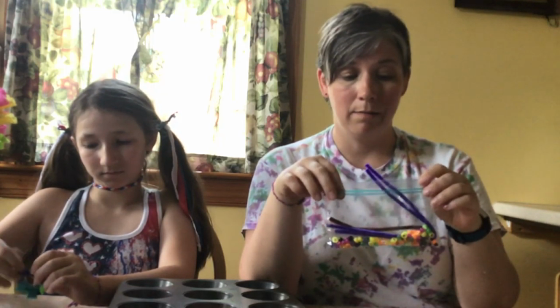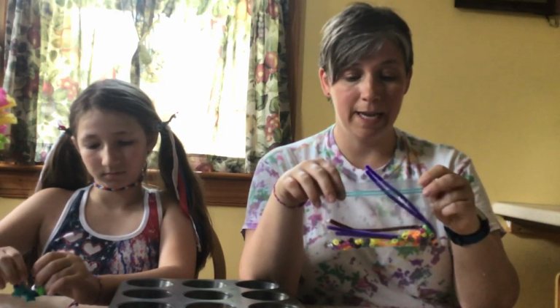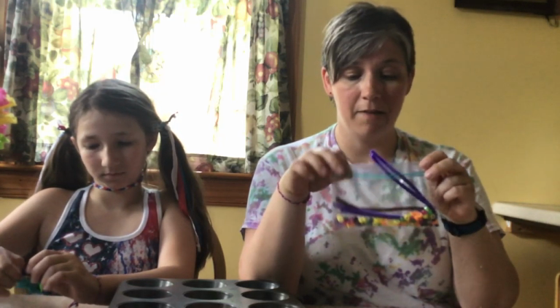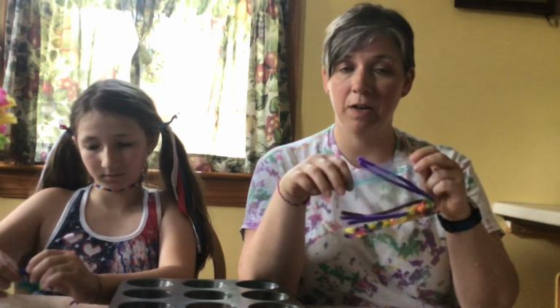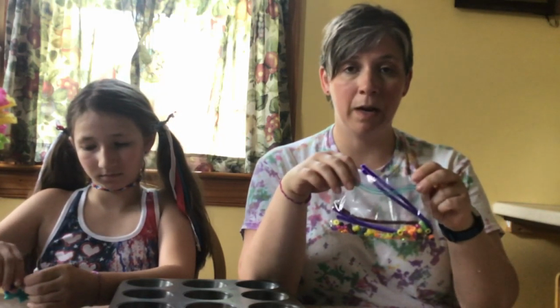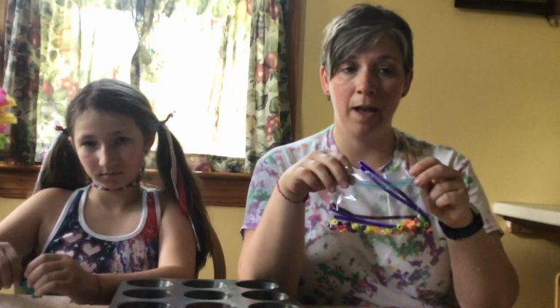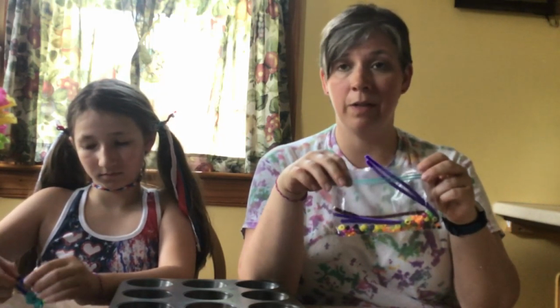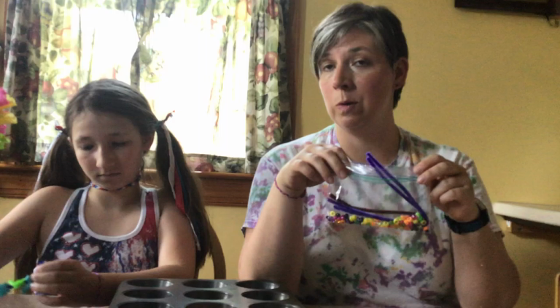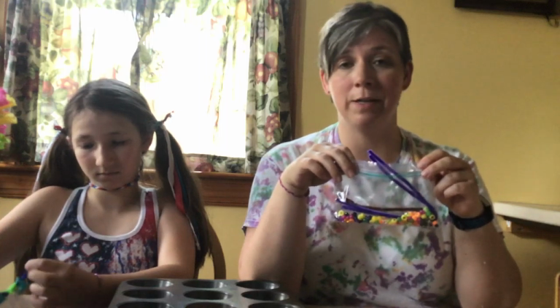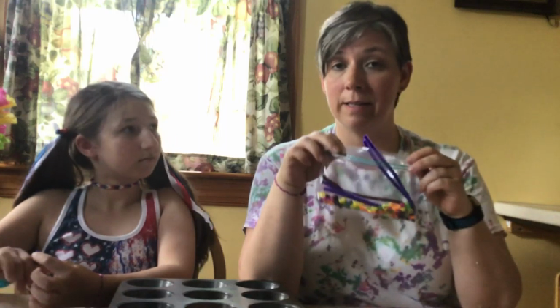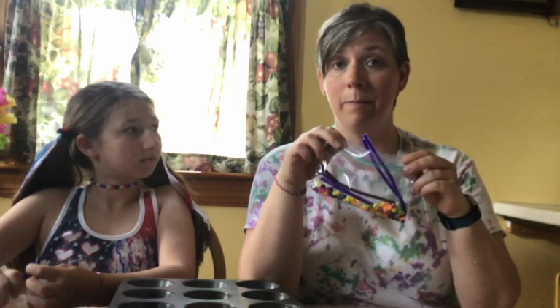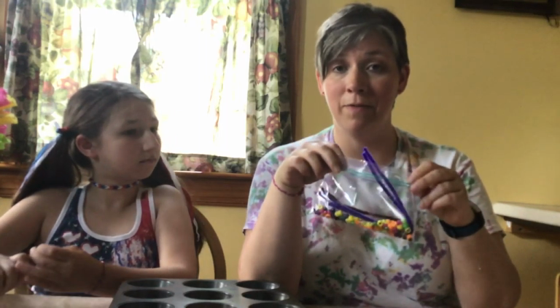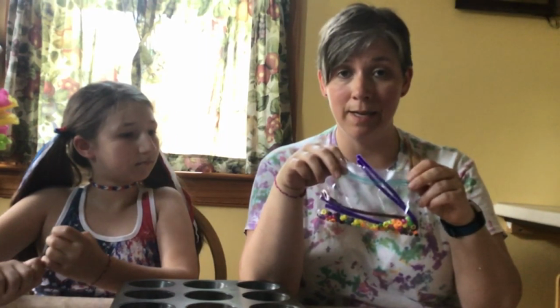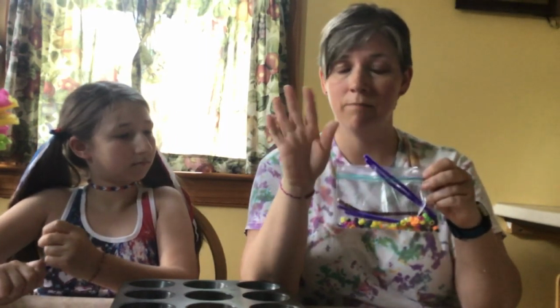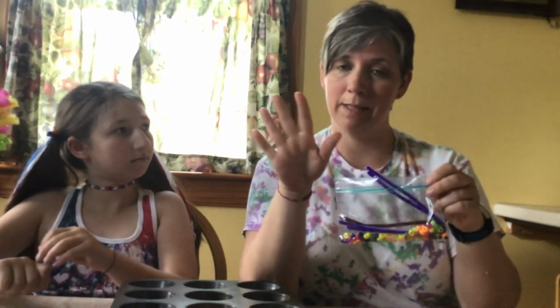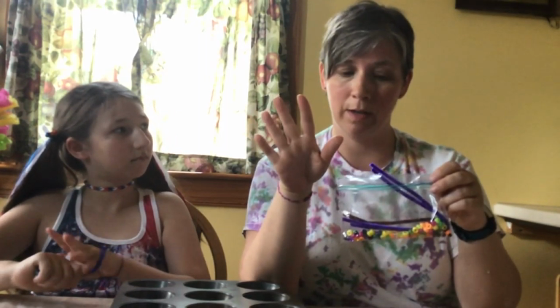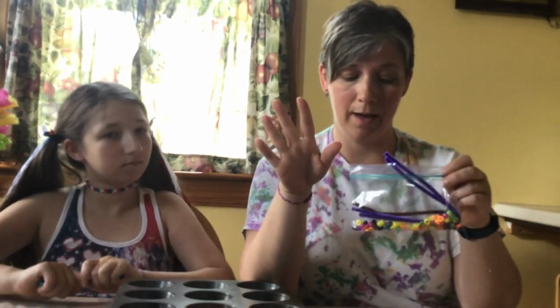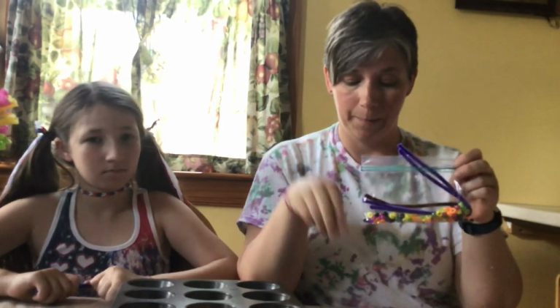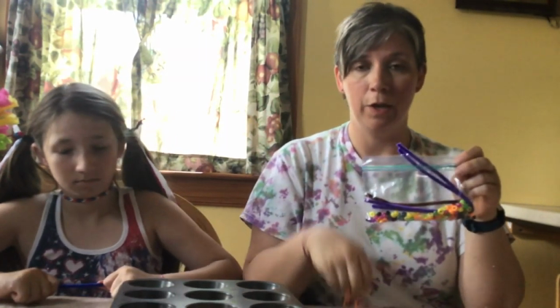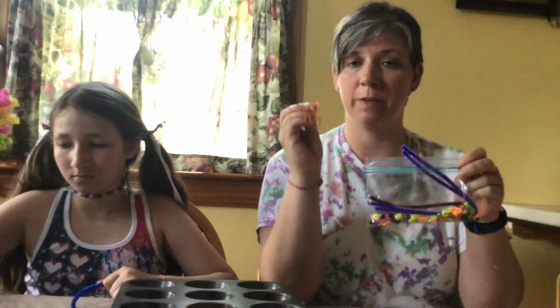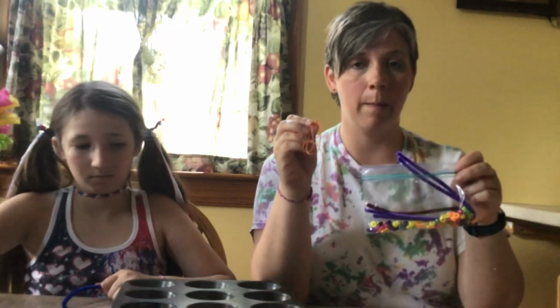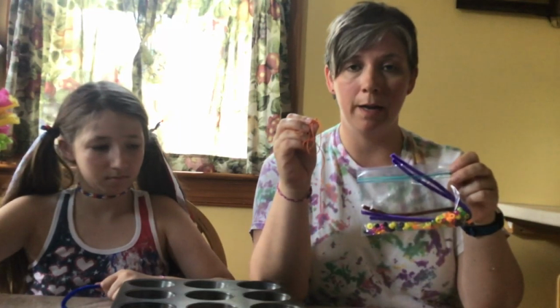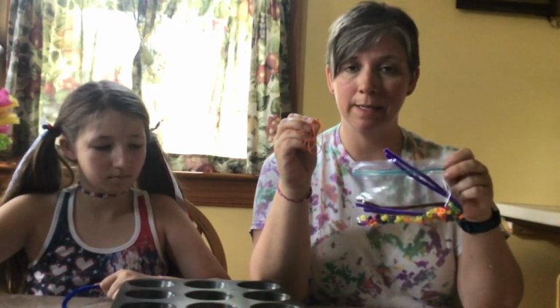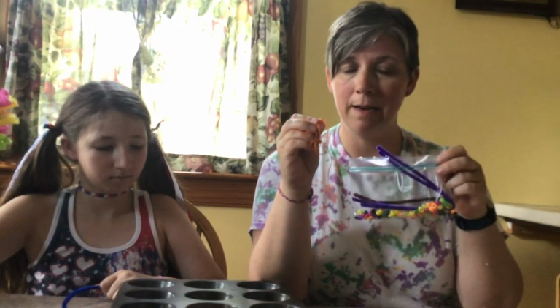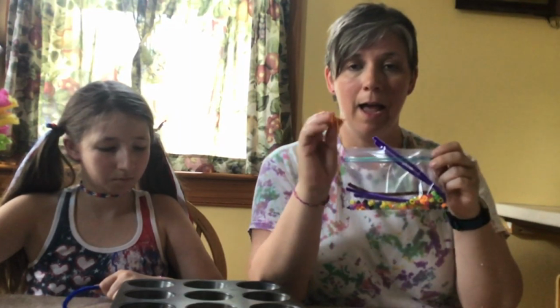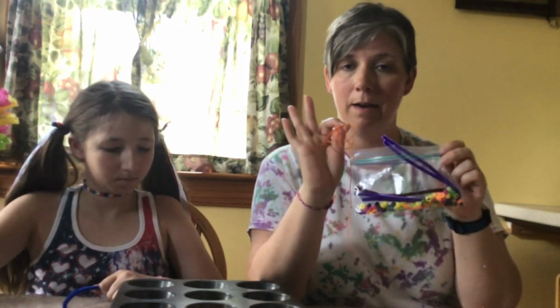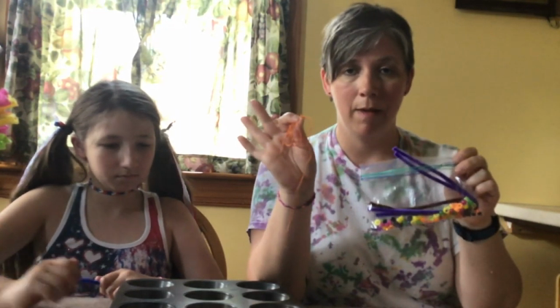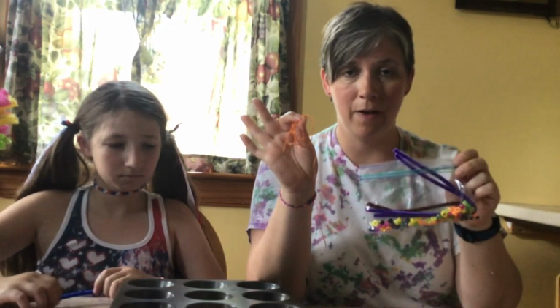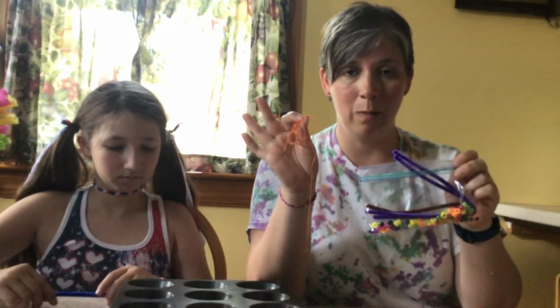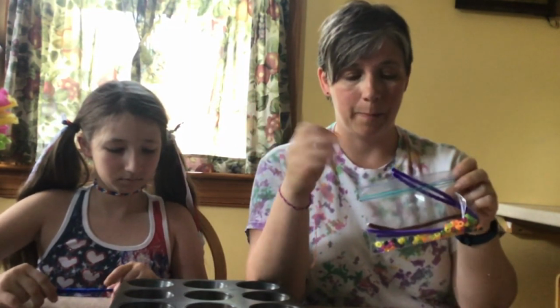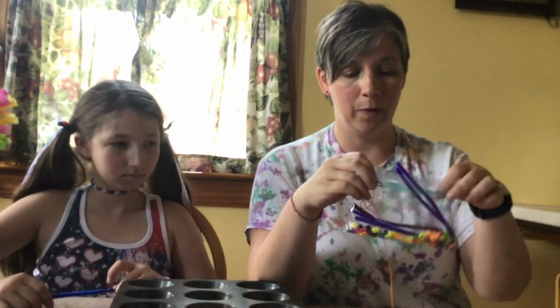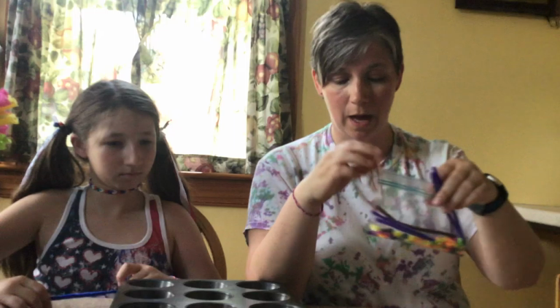Like I said, if you start this butterfly and you think, oh my goodness, I am not feeling this, that's totally fine. You can just put them on a necklace then and have fun that way. So here we go.